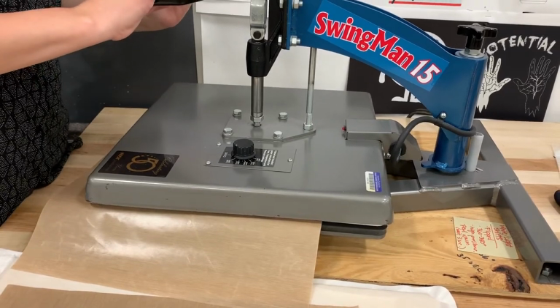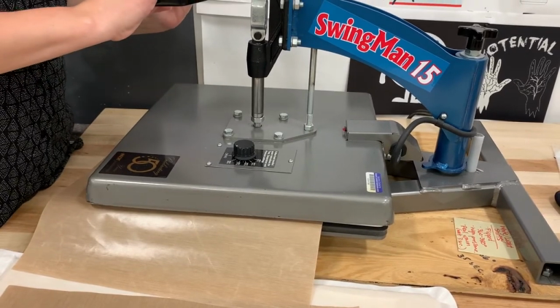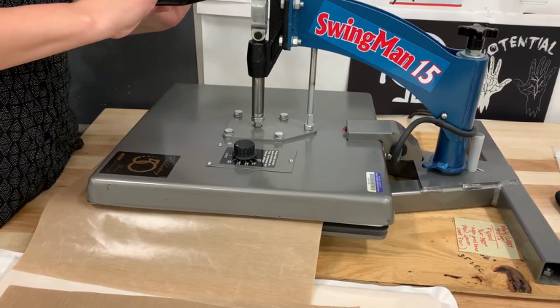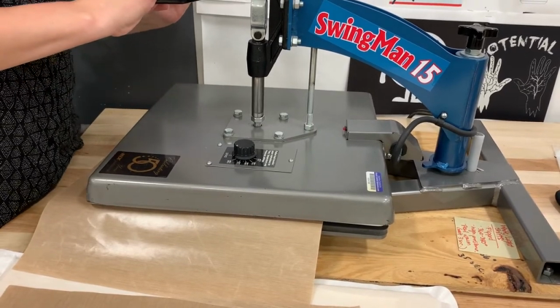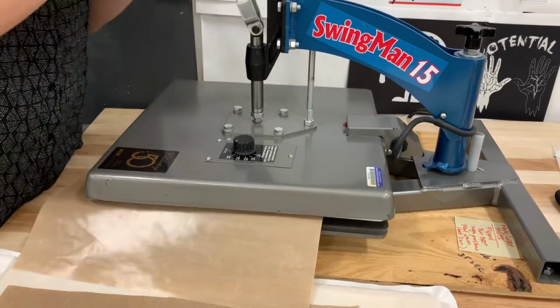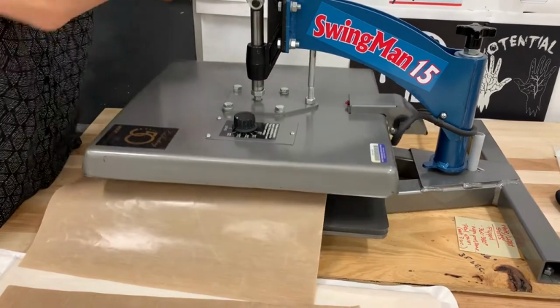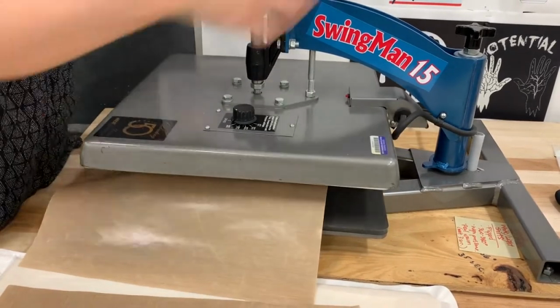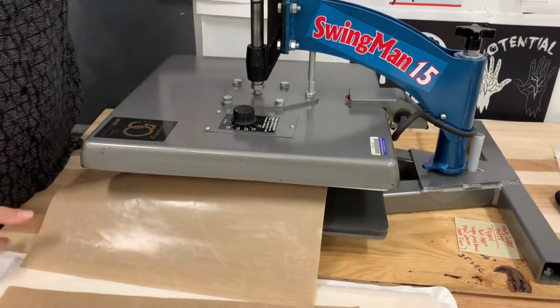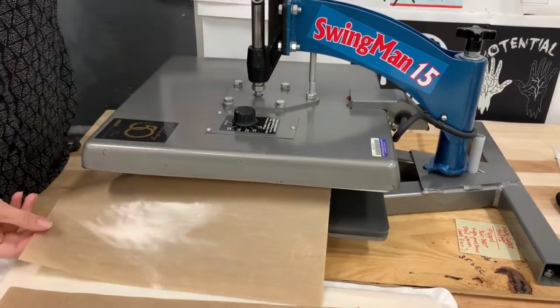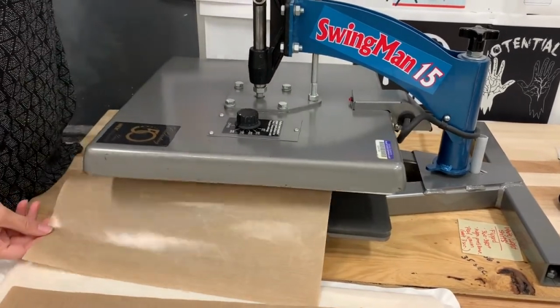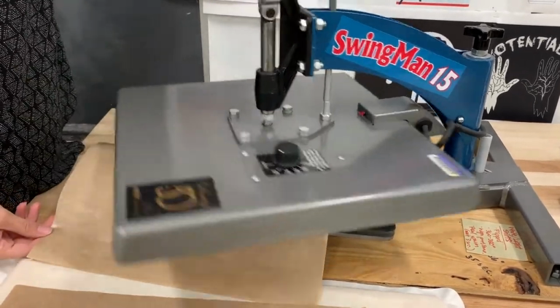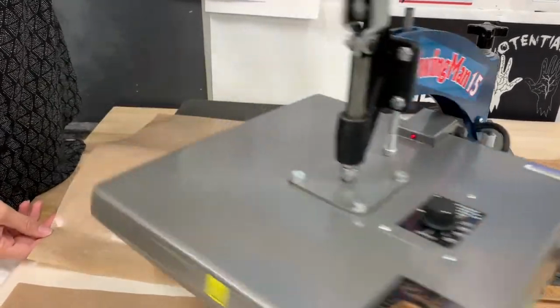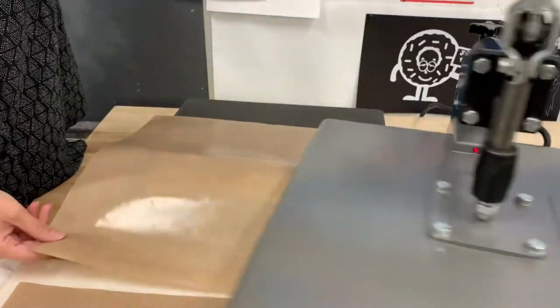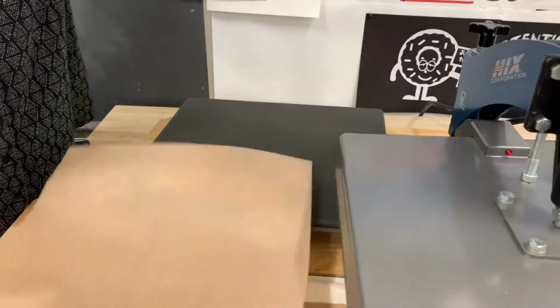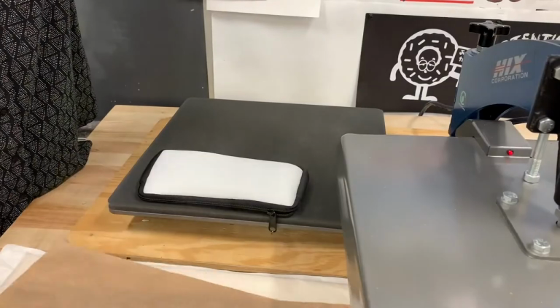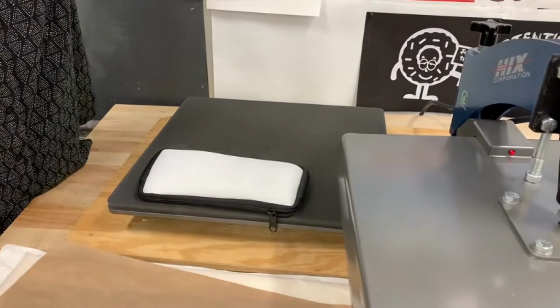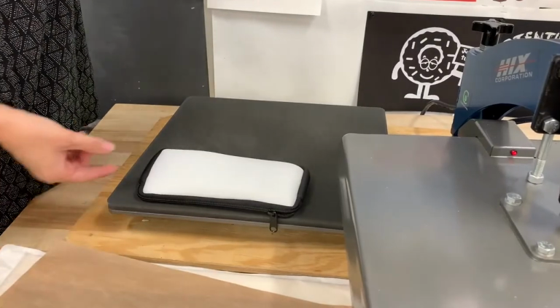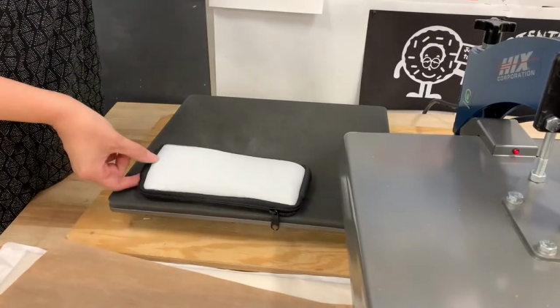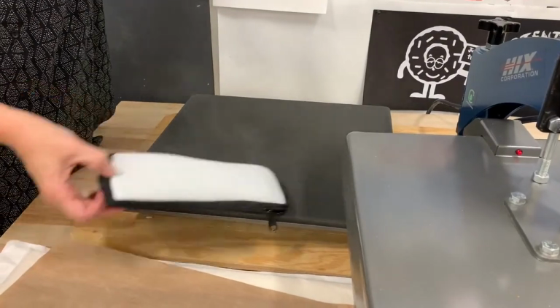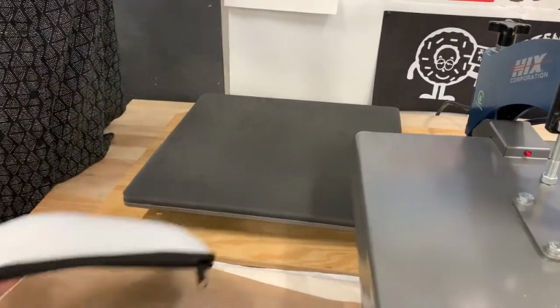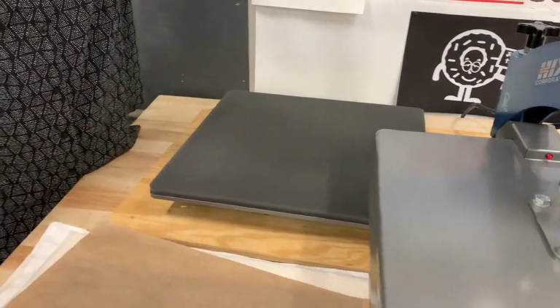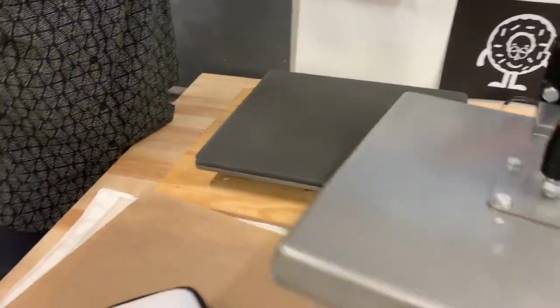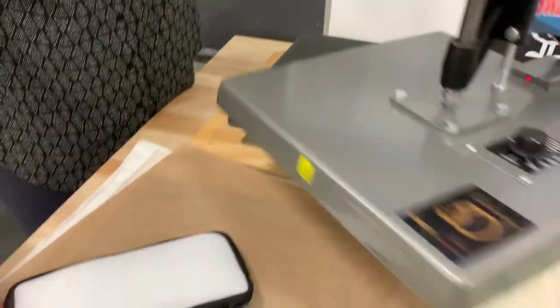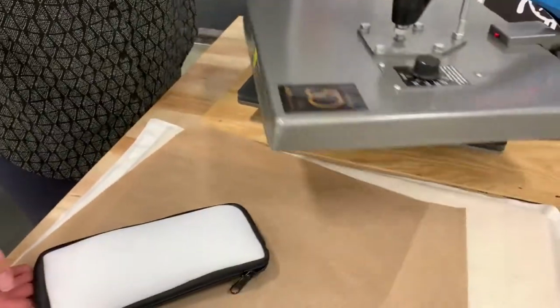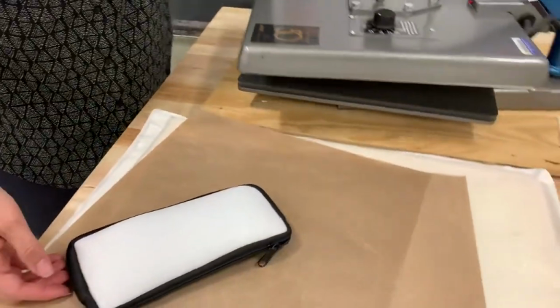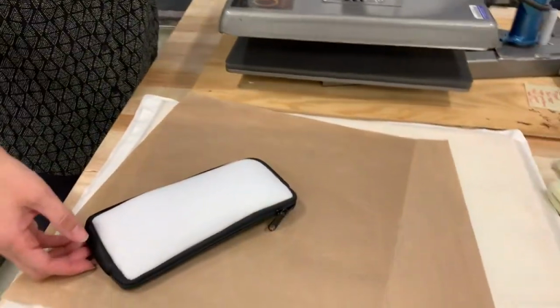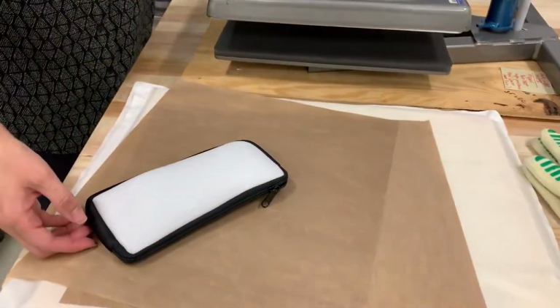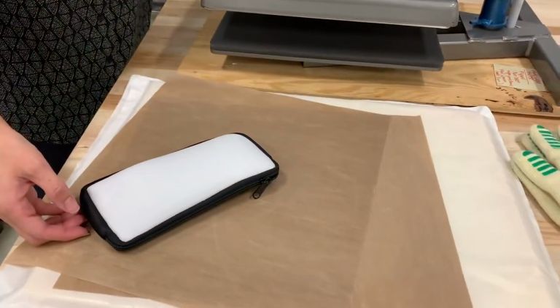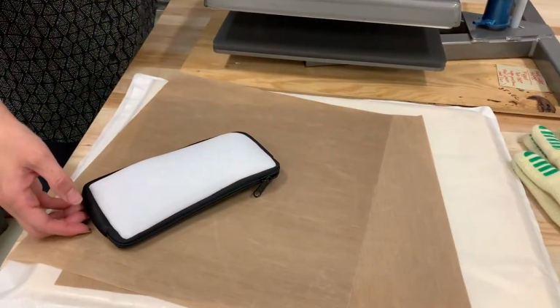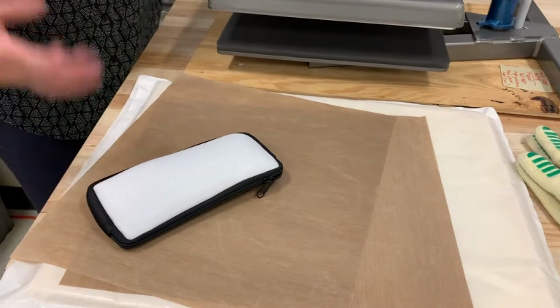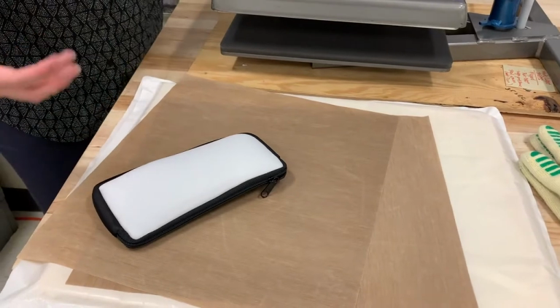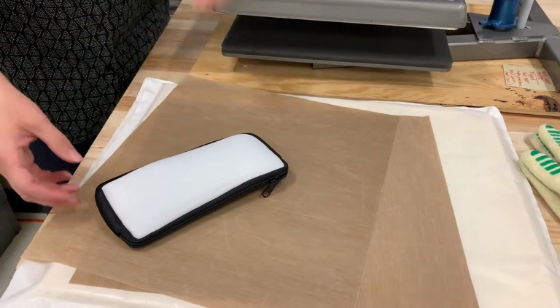The pre-press prepares the product and the material for the ink — it warms it up, makes it take the ink better, and the color looks better.